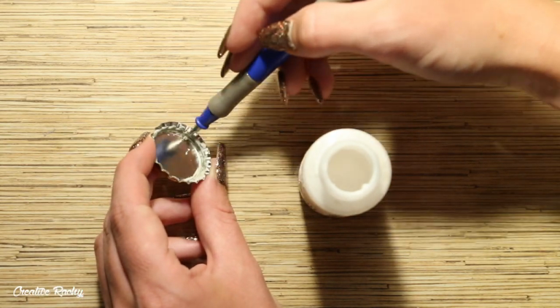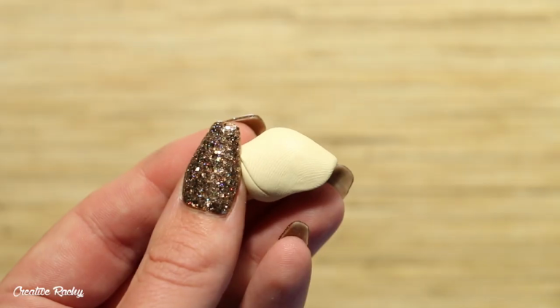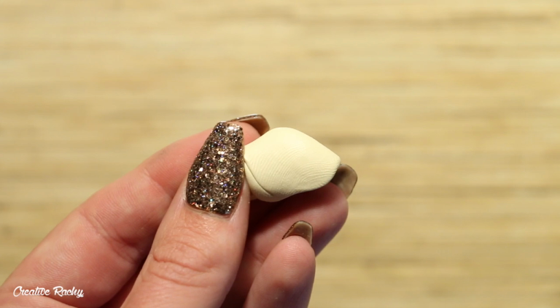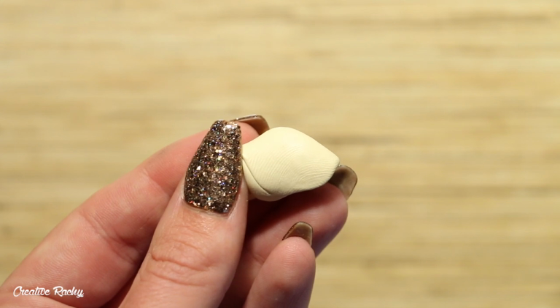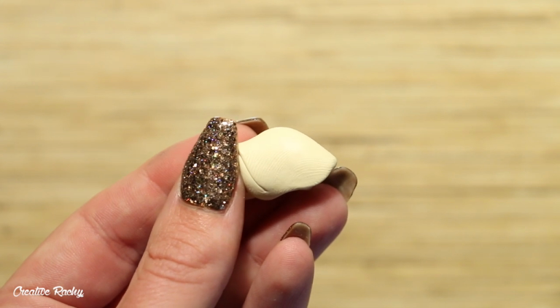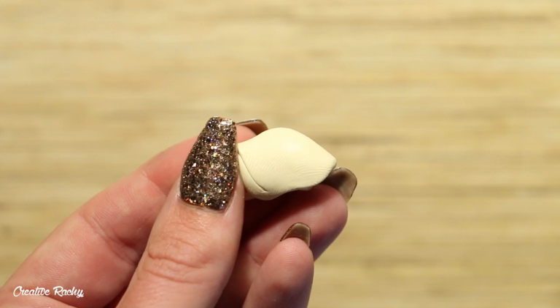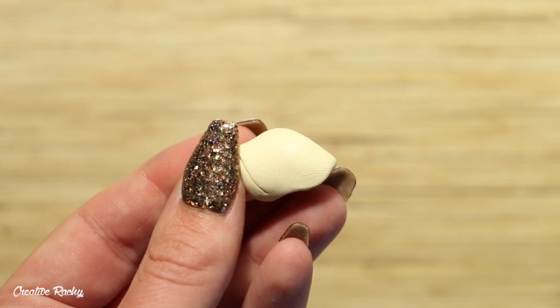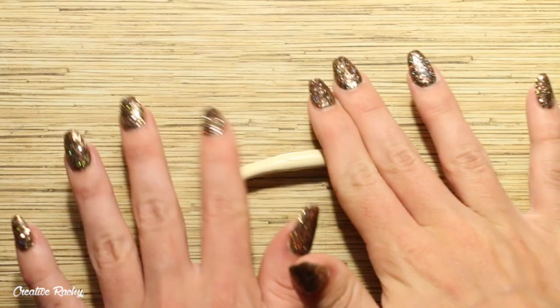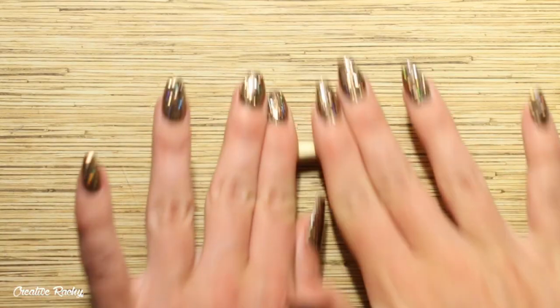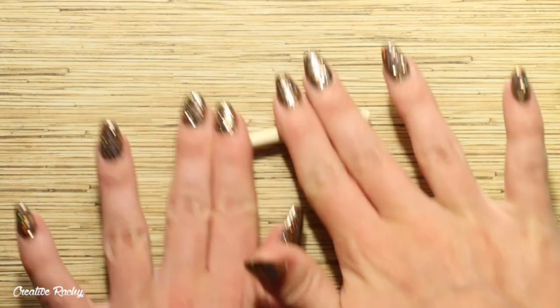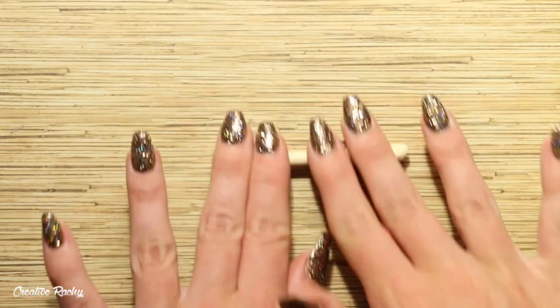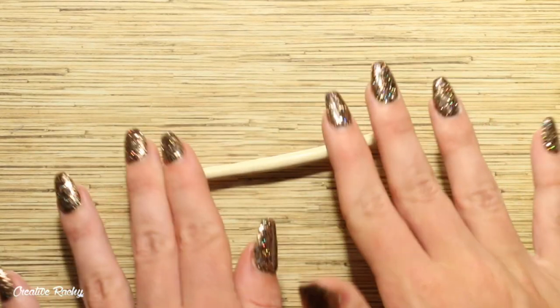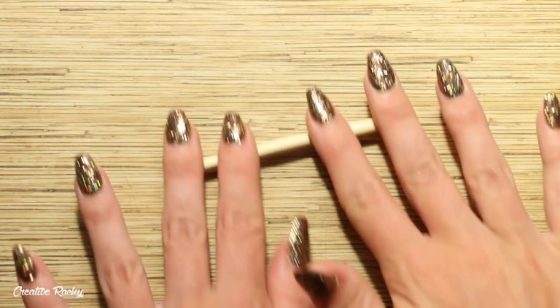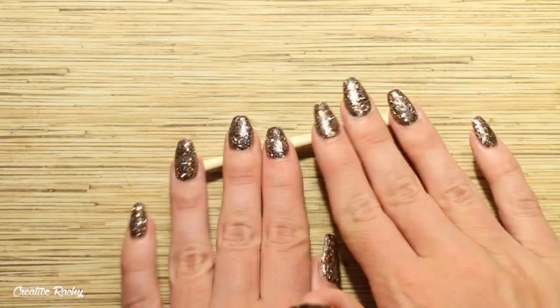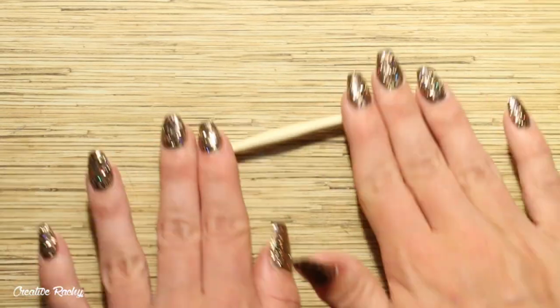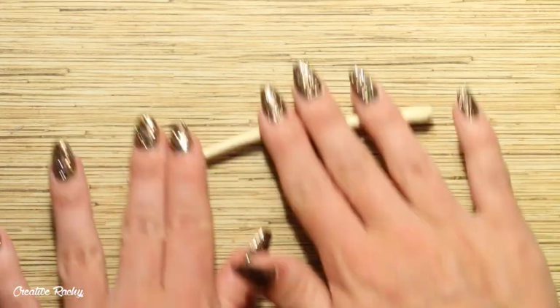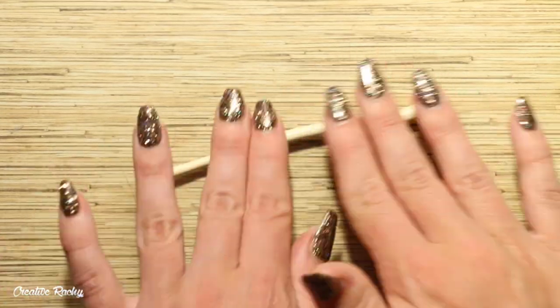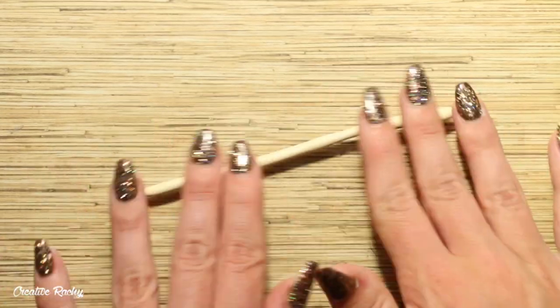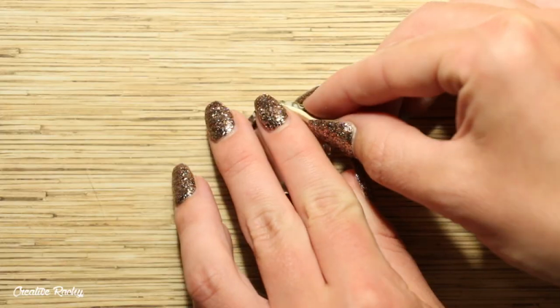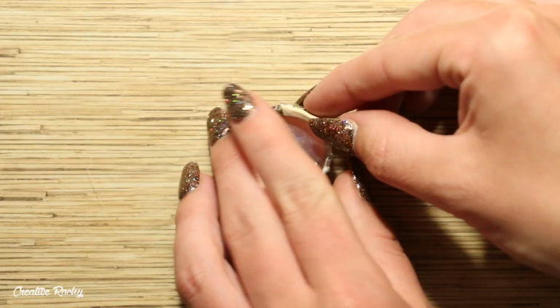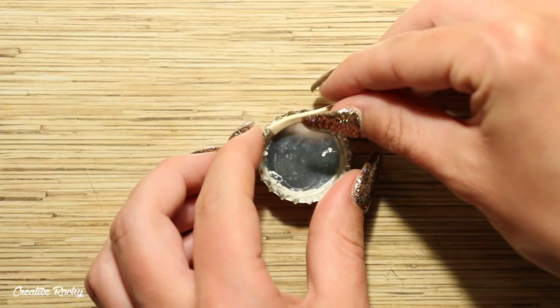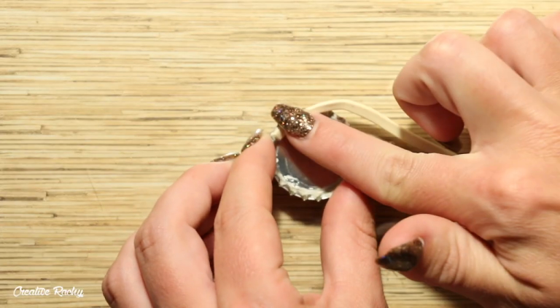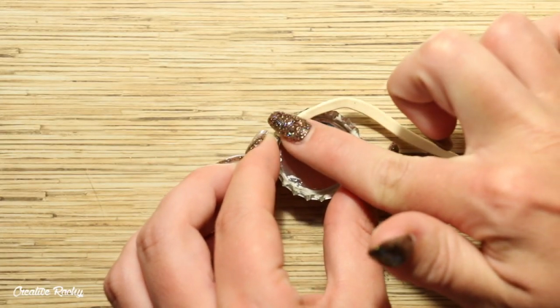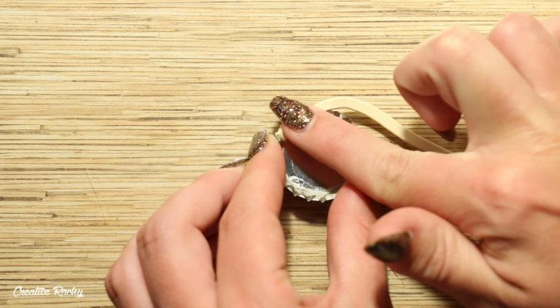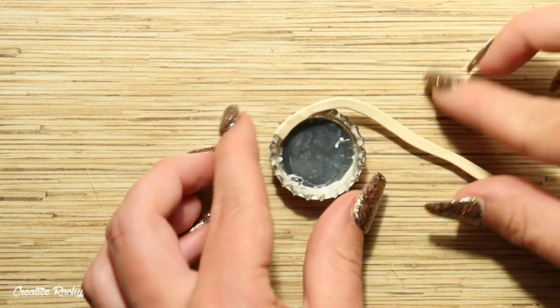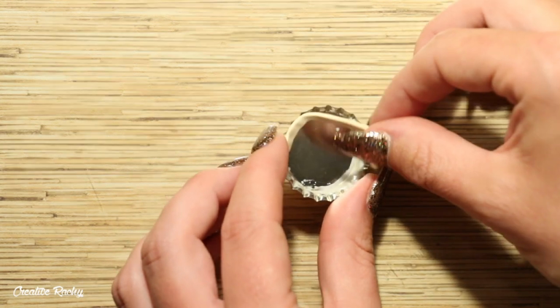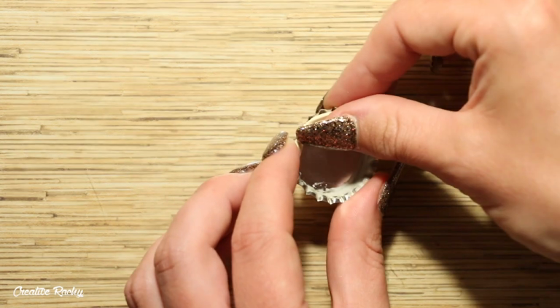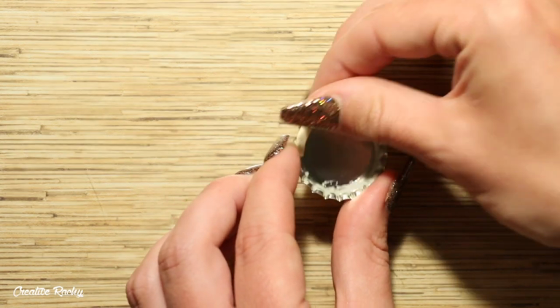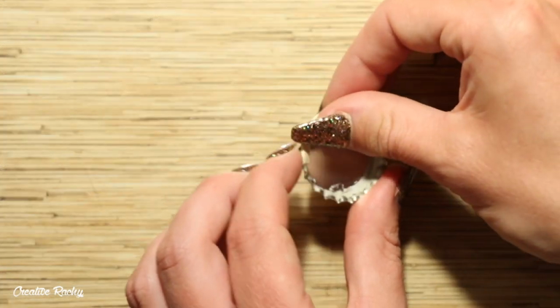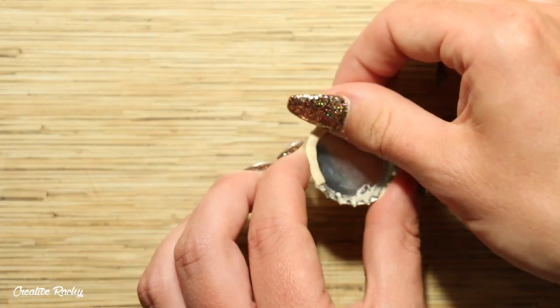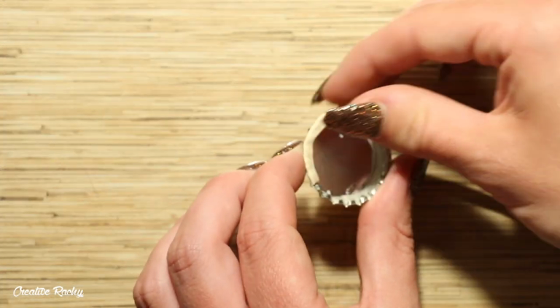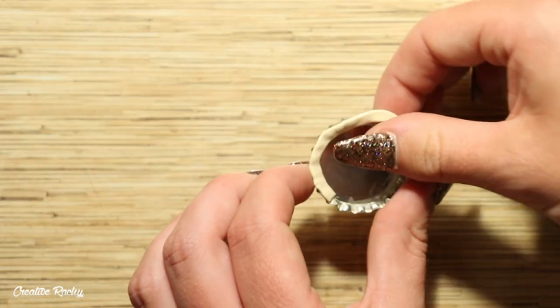I then took a very light tan color of clay for the pastry and here I'm rolling this clay into a long snake on my work surface. I then flattened it down slightly and began lining the edge of my bottle cap with this color for the crust of the blueberry pie.